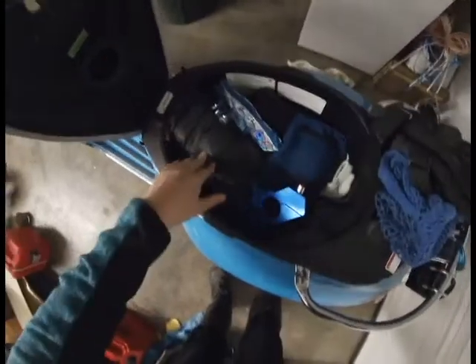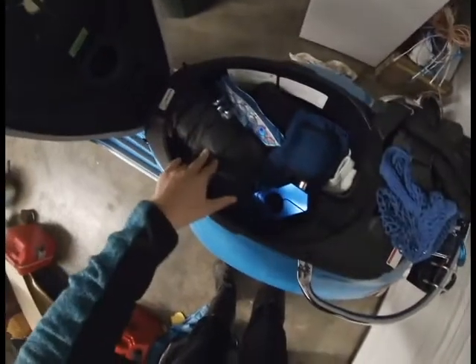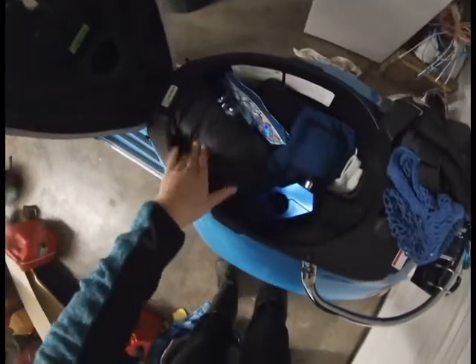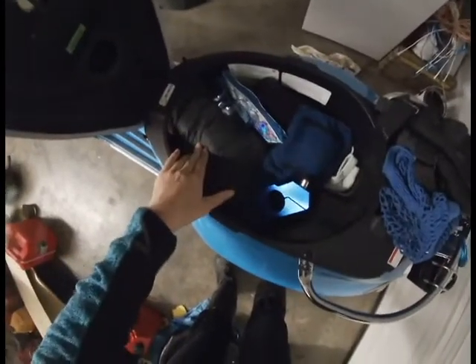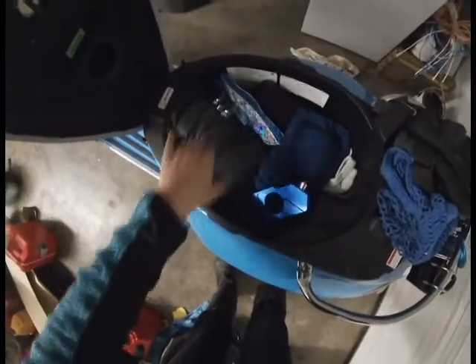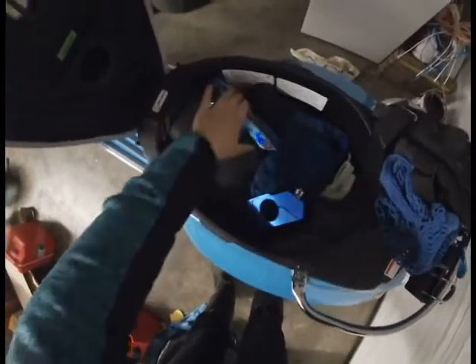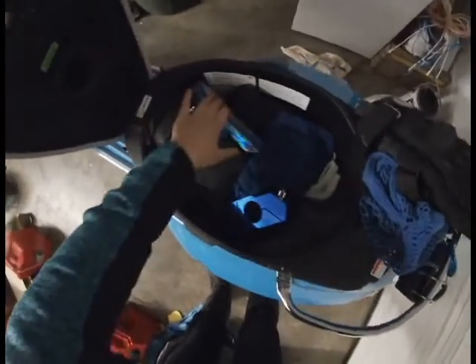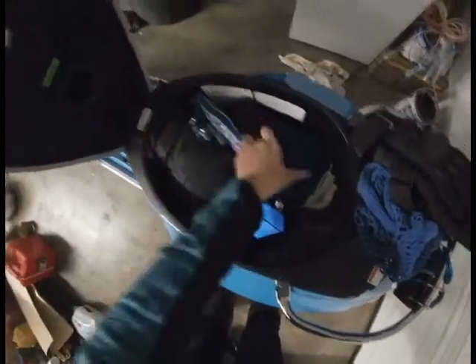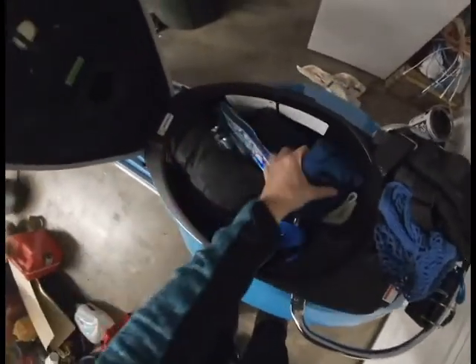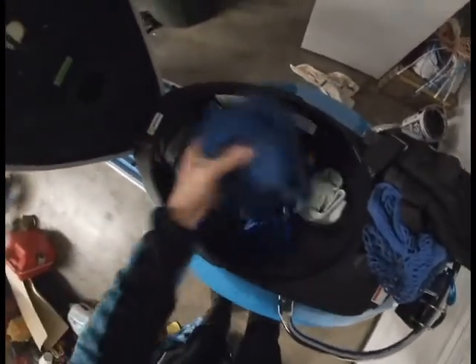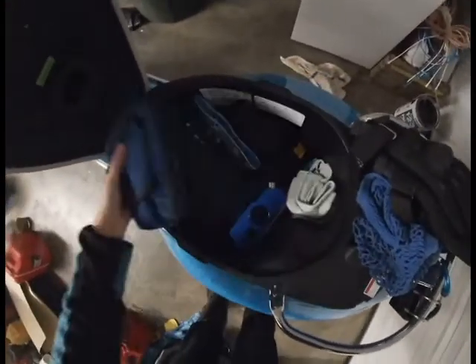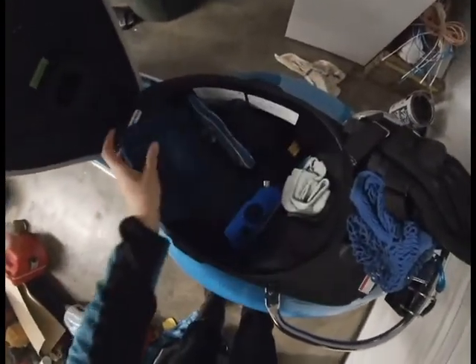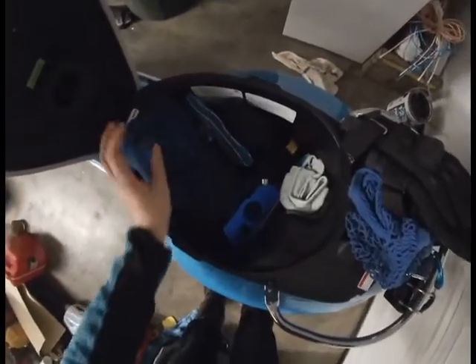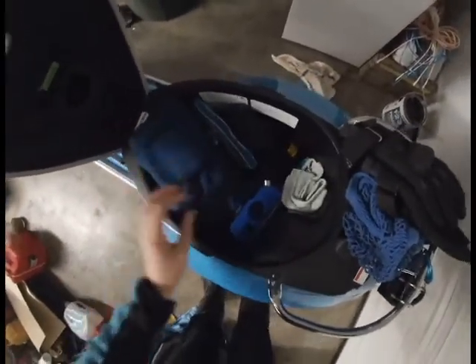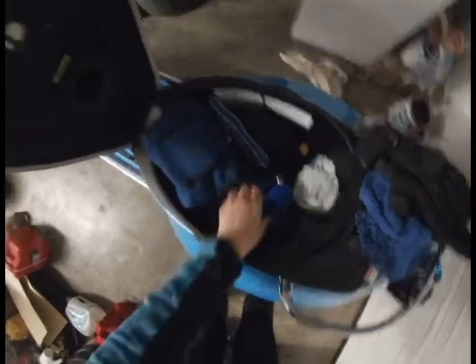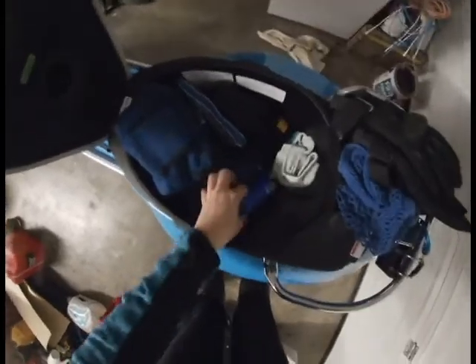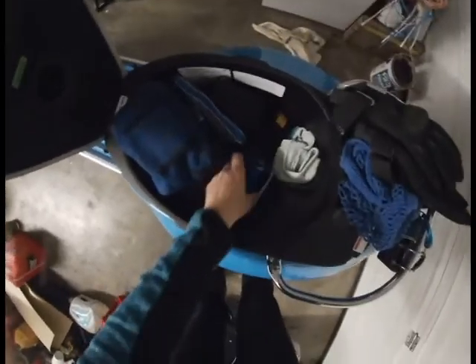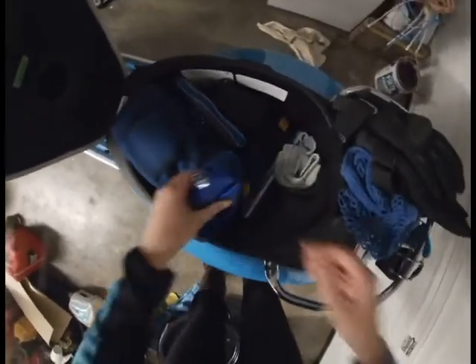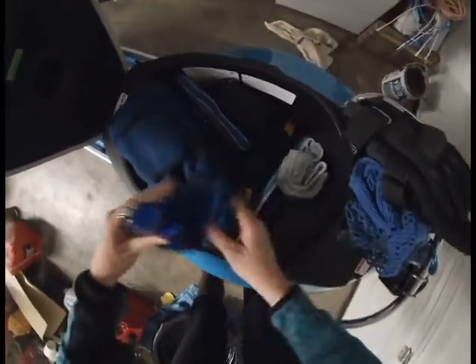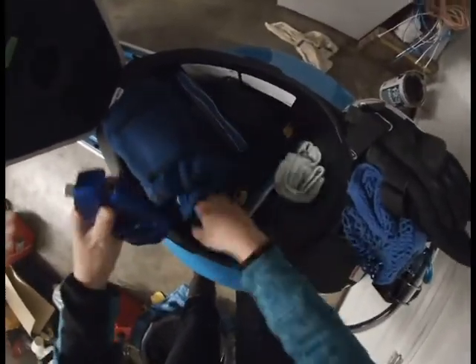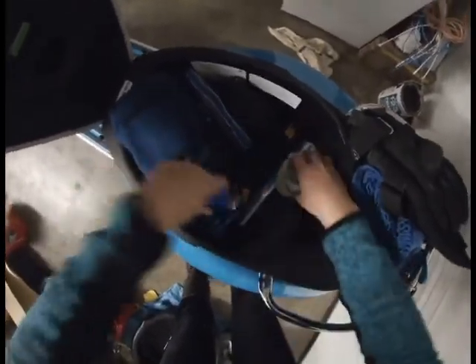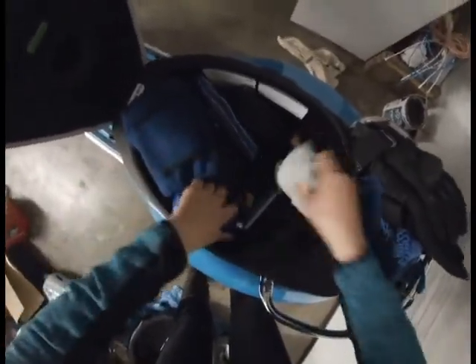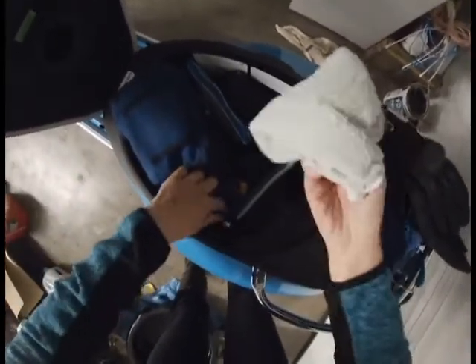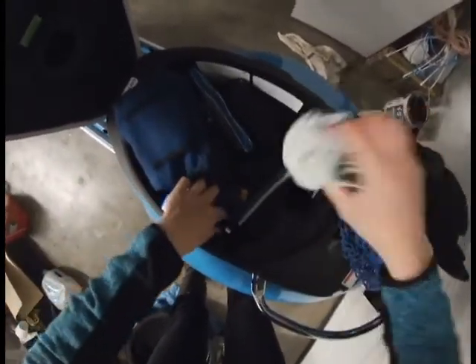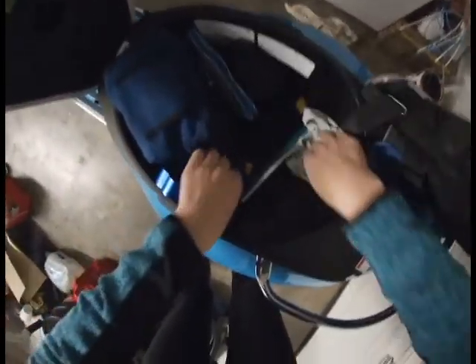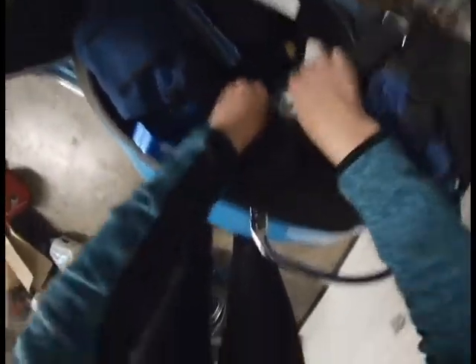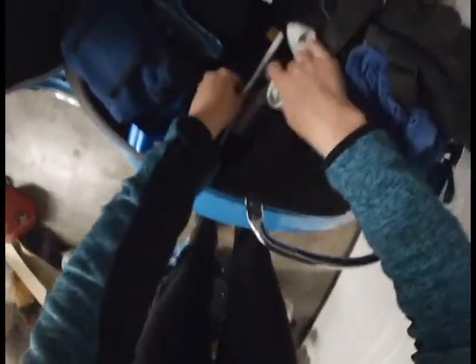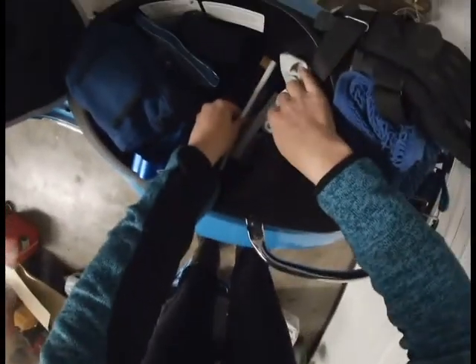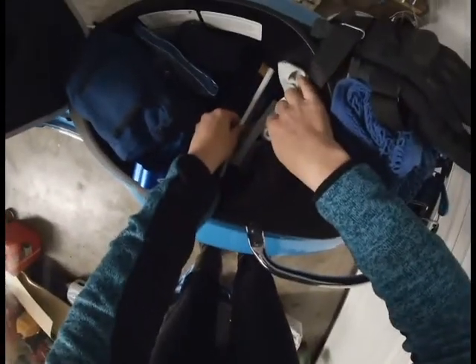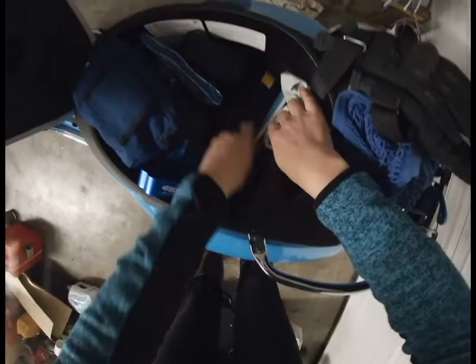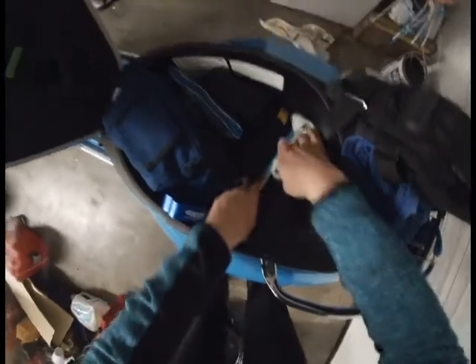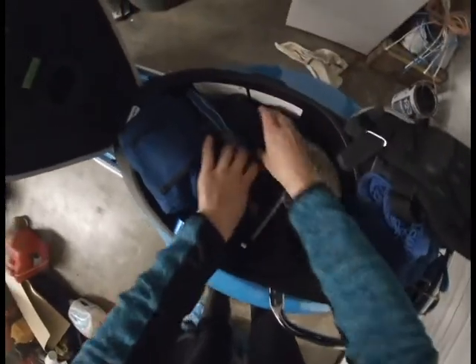This is the bike cover. Here are some spare parts, some tools, a rag, and the parts books.